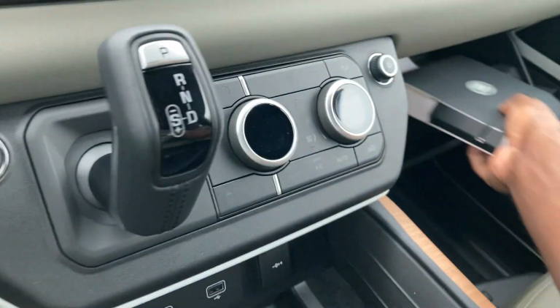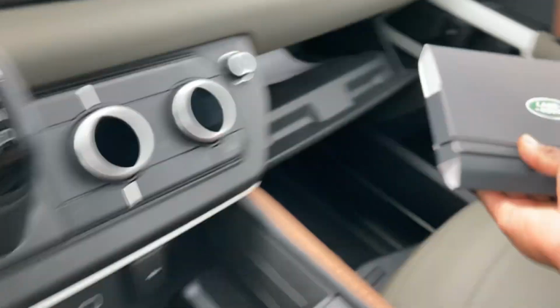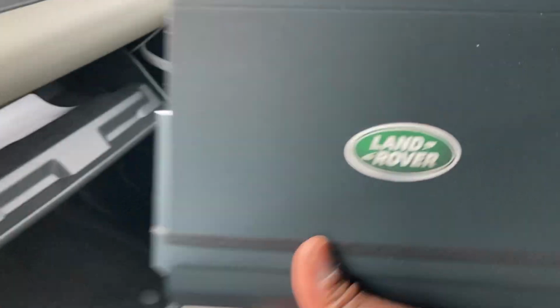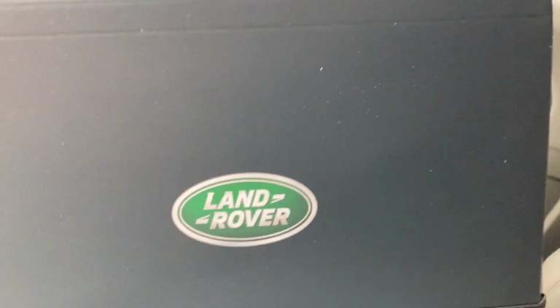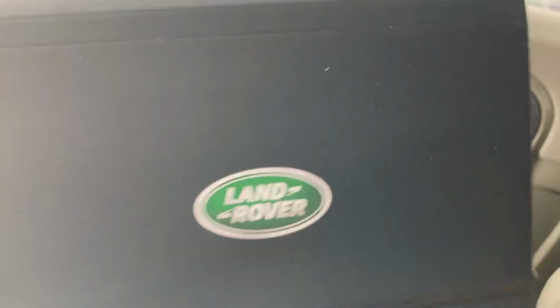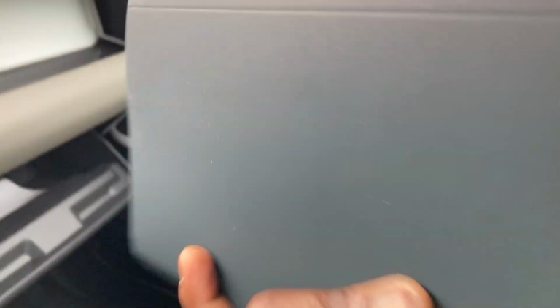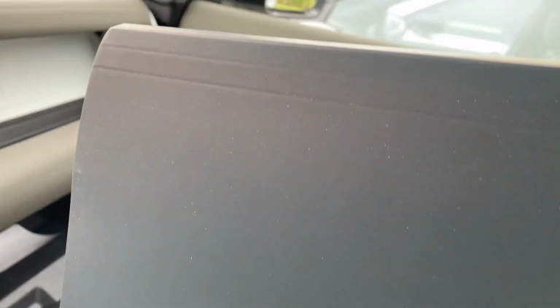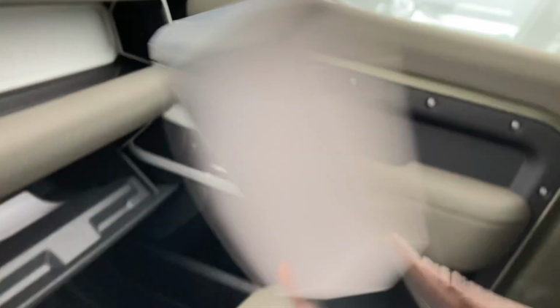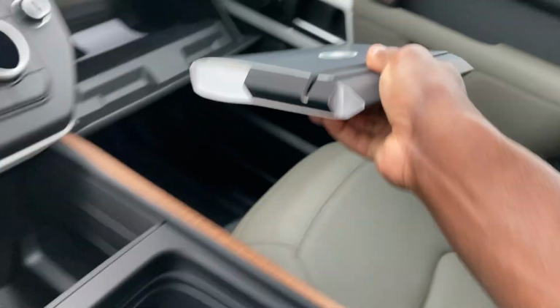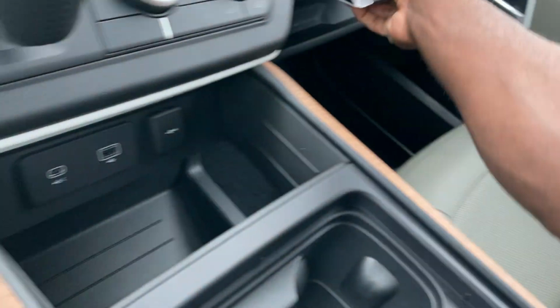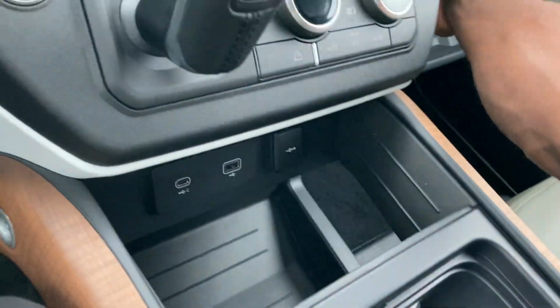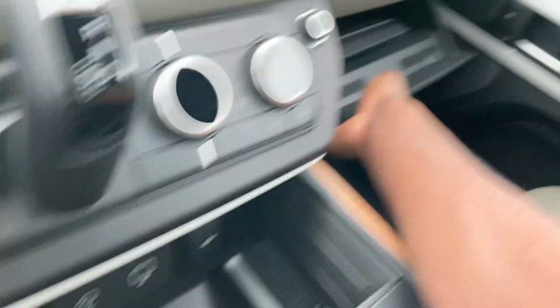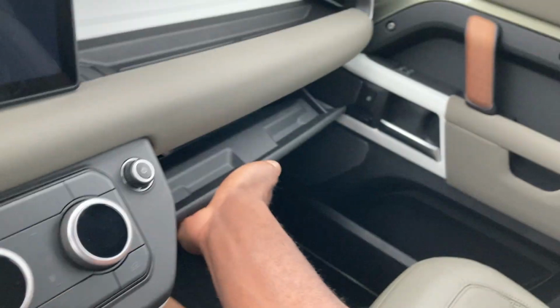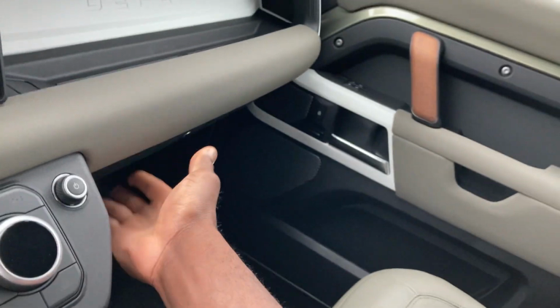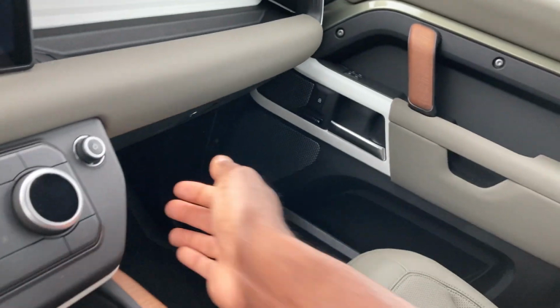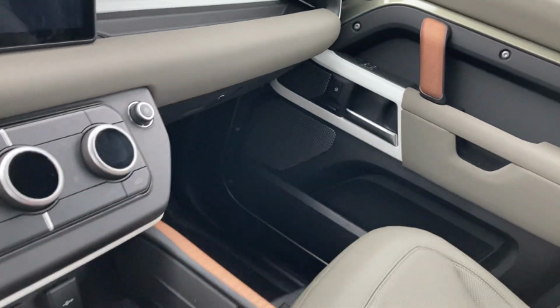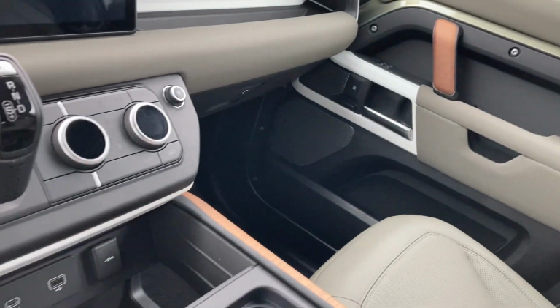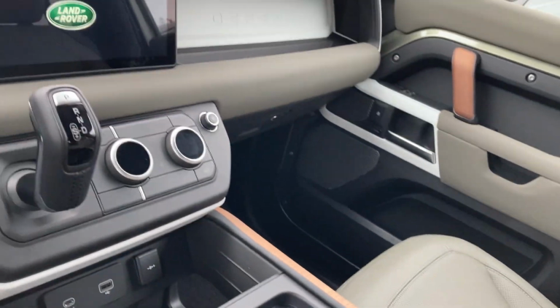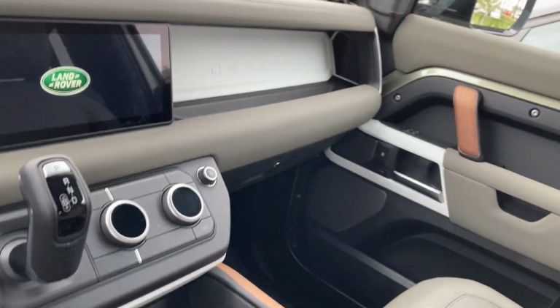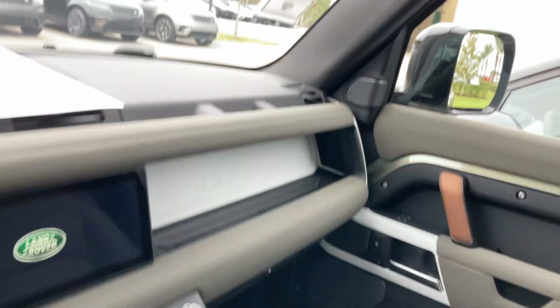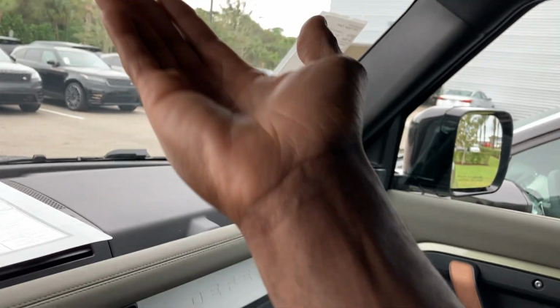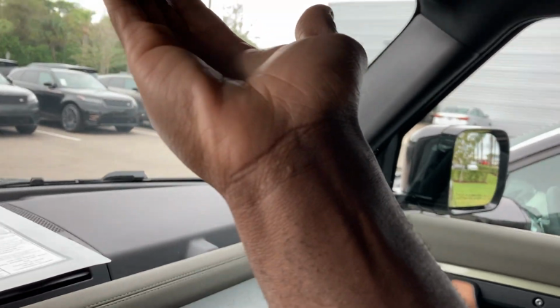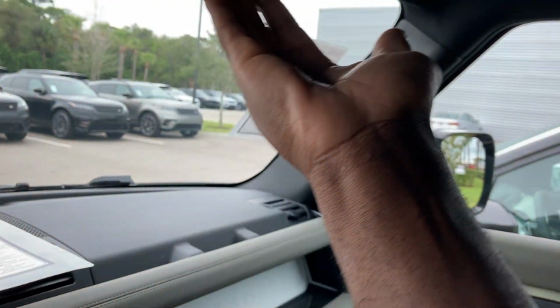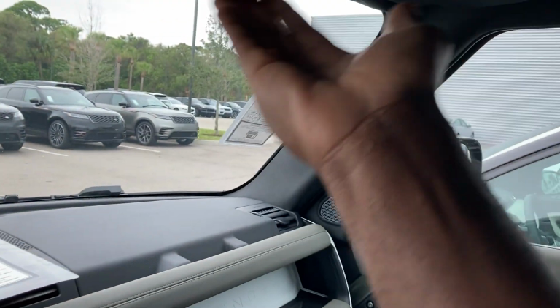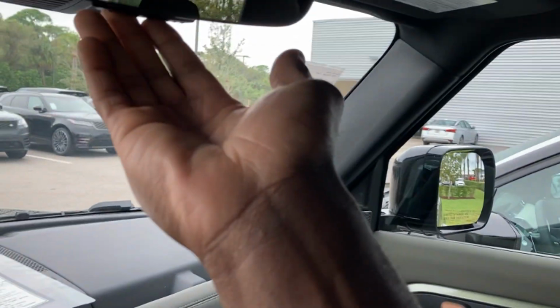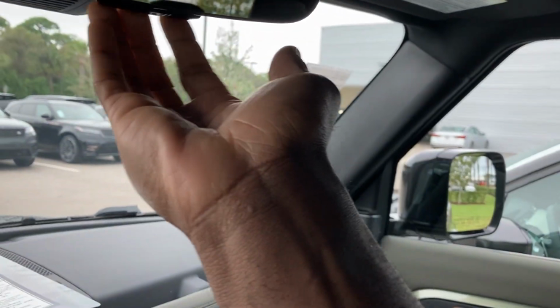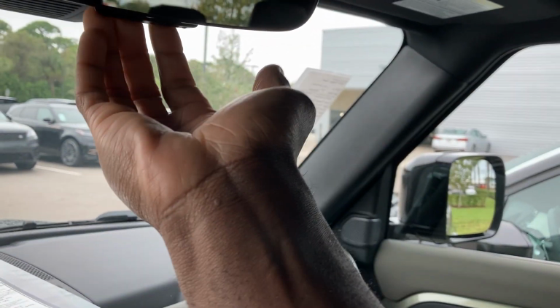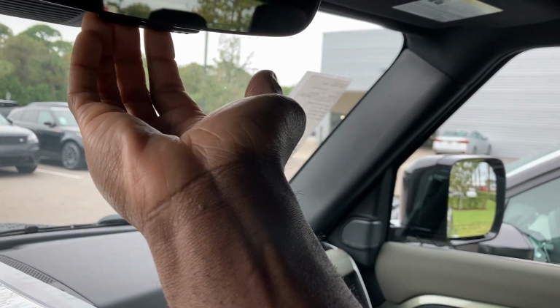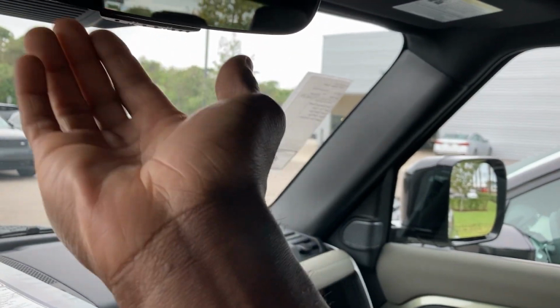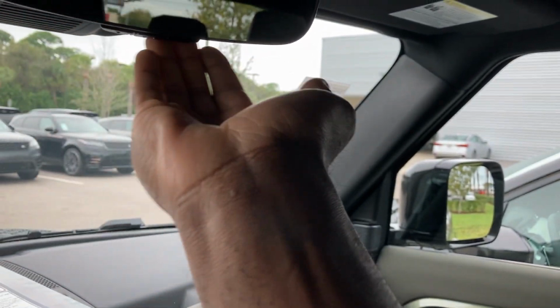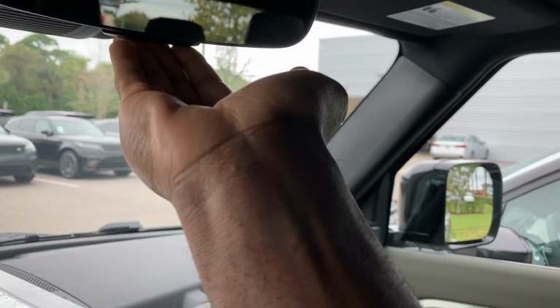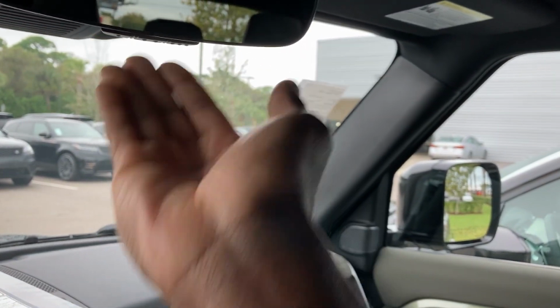Got the Meridian sound system — very high quality. Storage in here with your Land Rover books. Automatic climate control. Got your HomeLink to connect to your home garage.